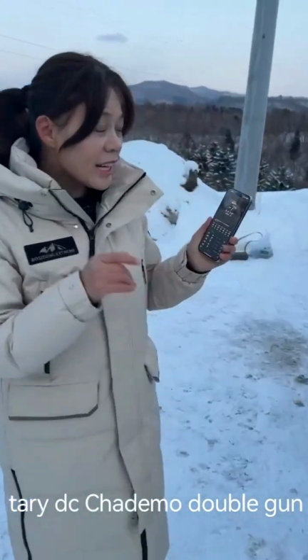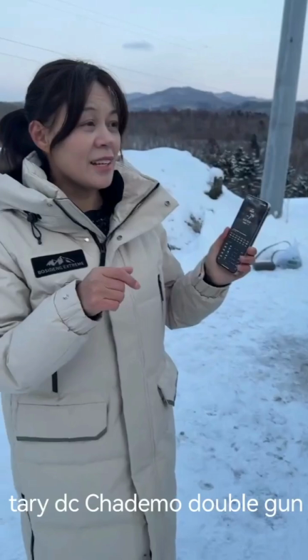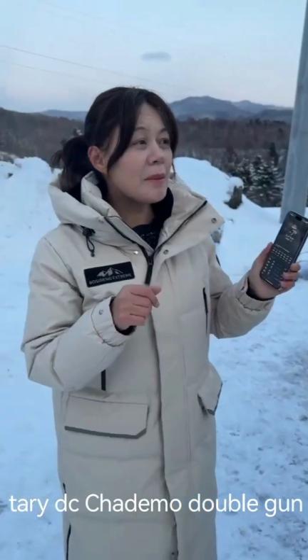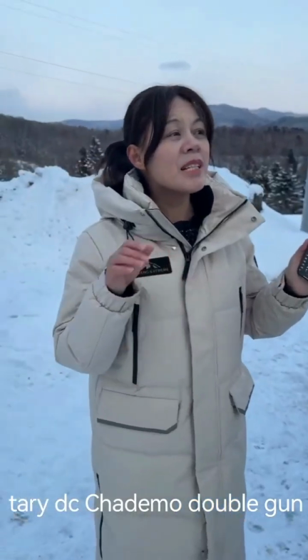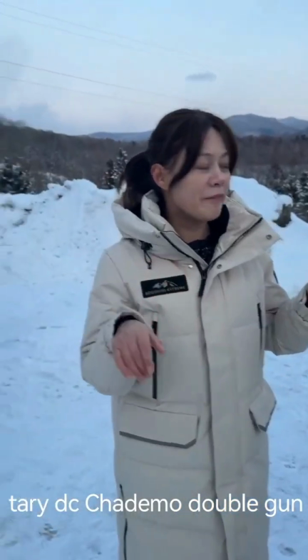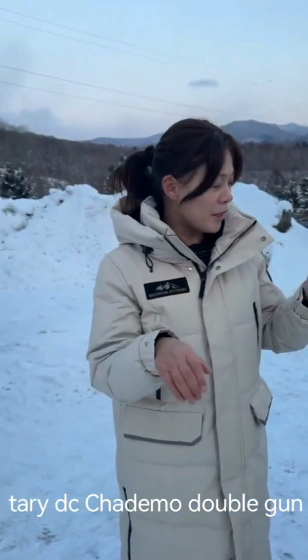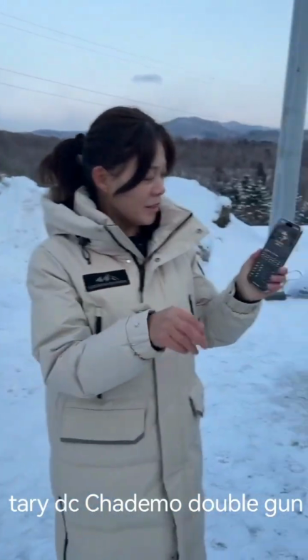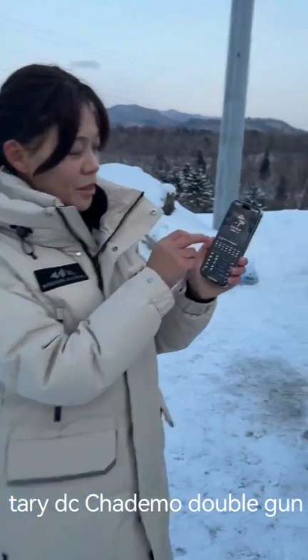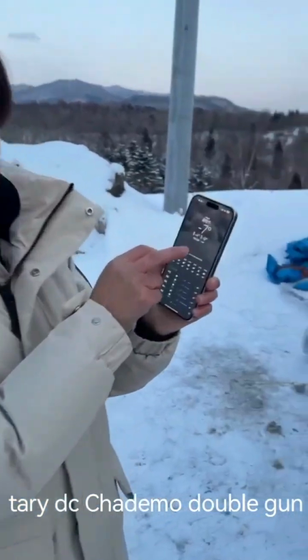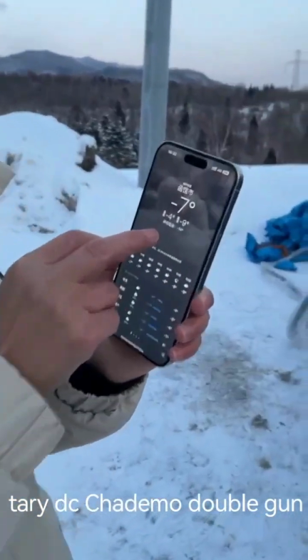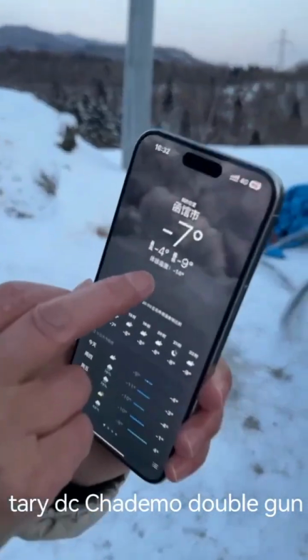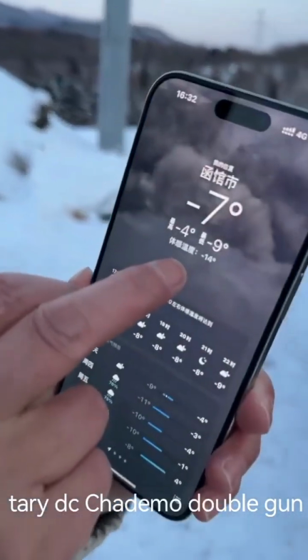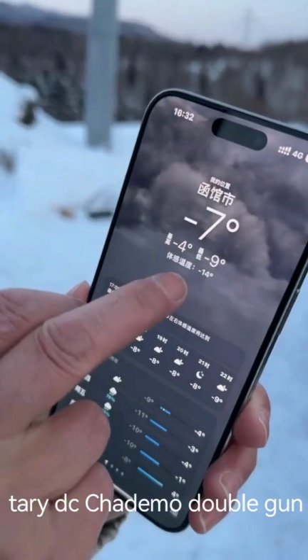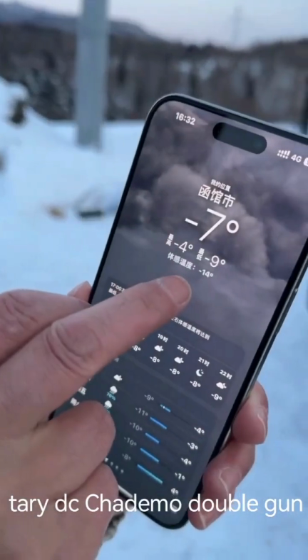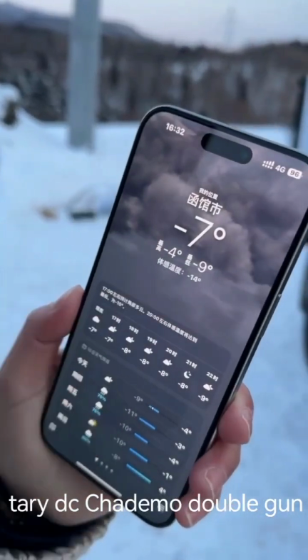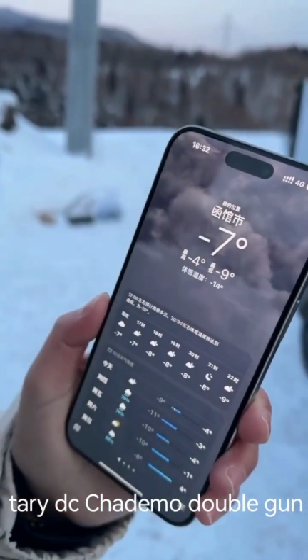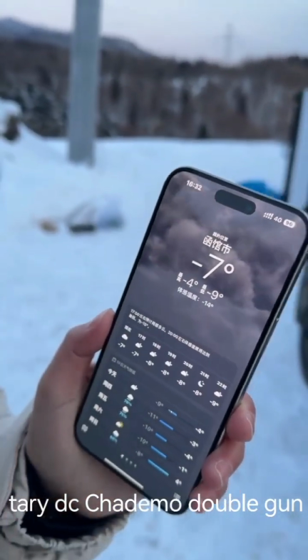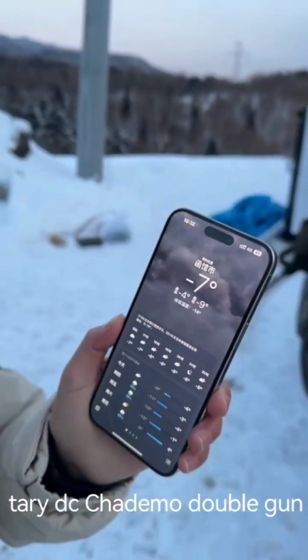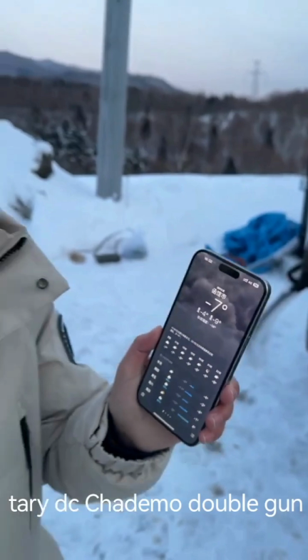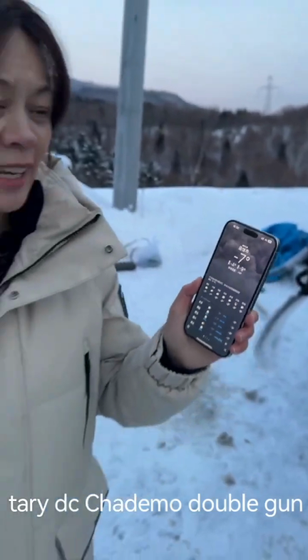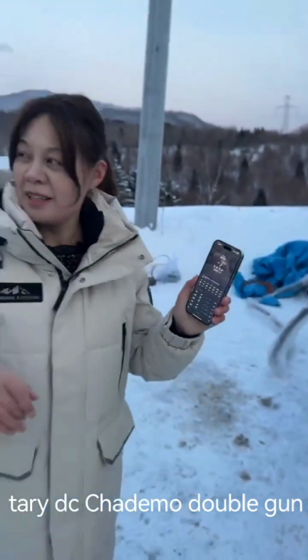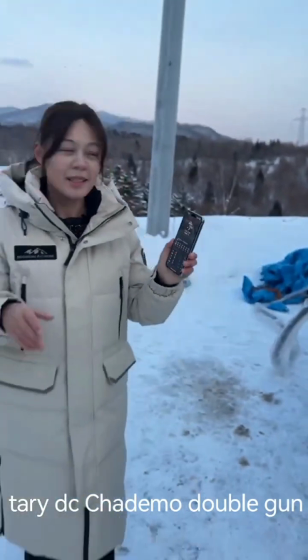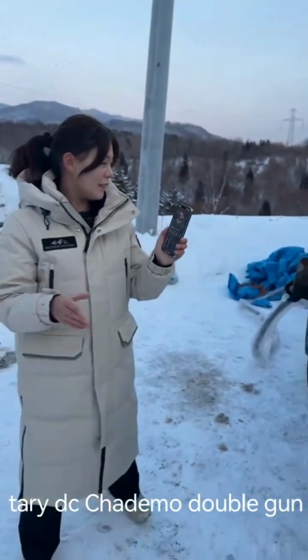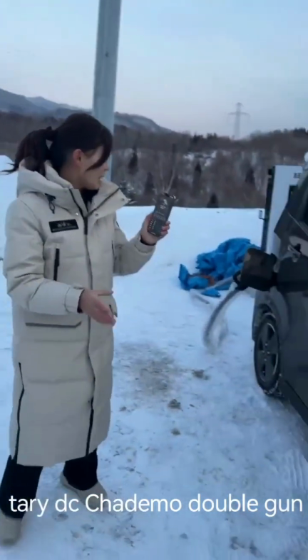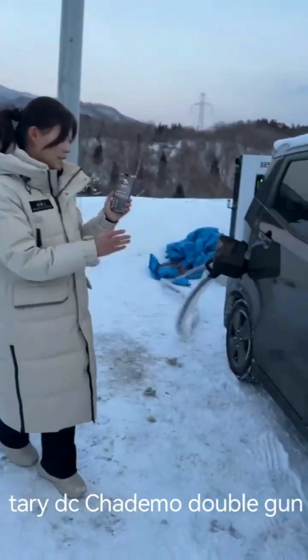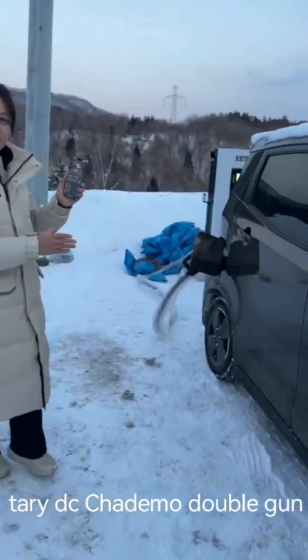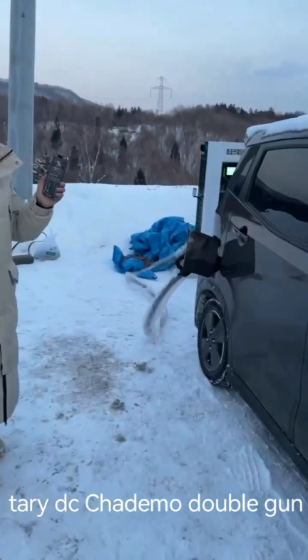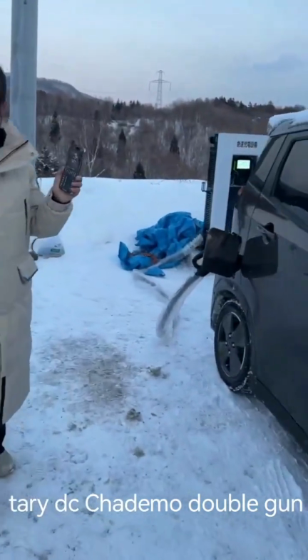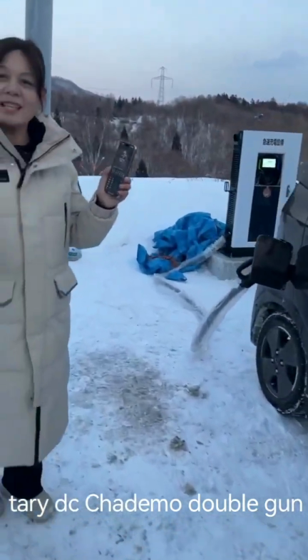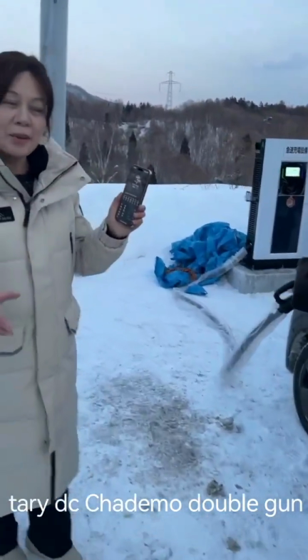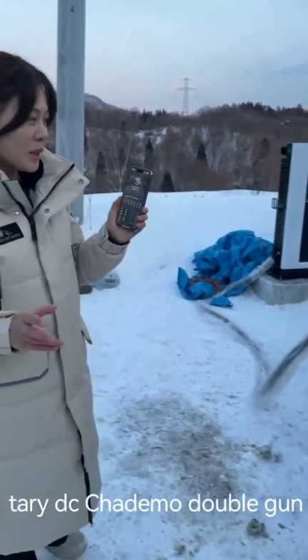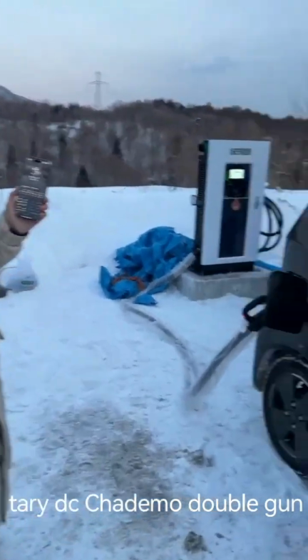Here, the temperature is very low. The reading is 14 degrees. But our charge station works well.